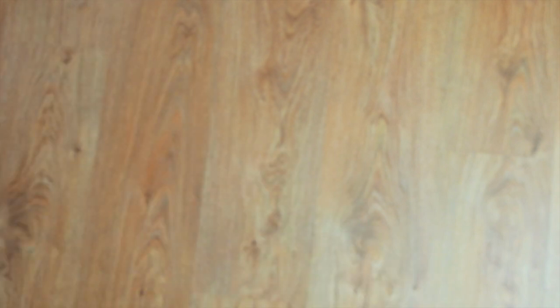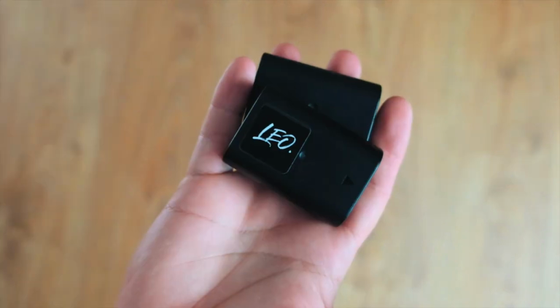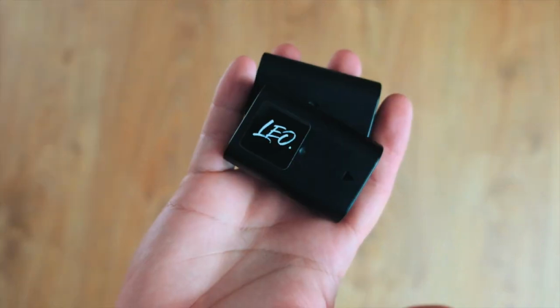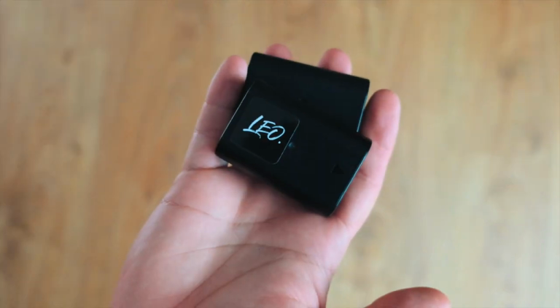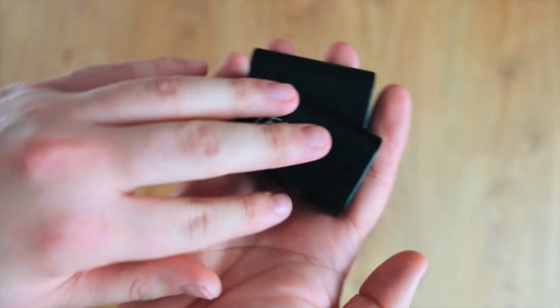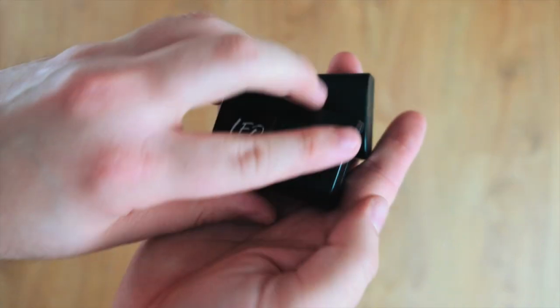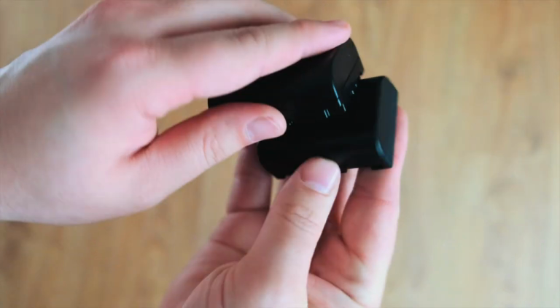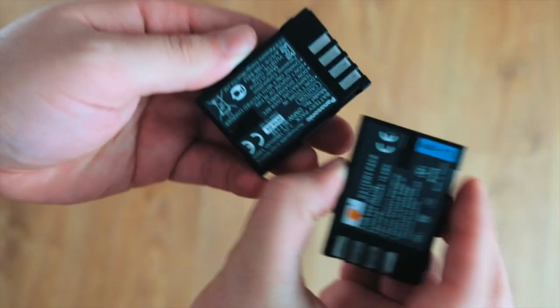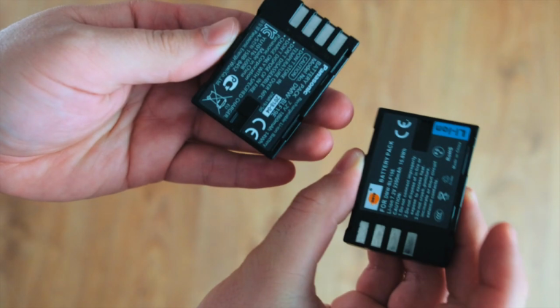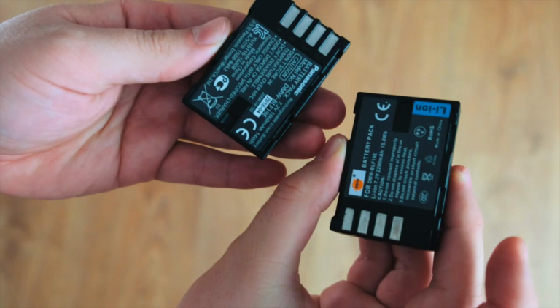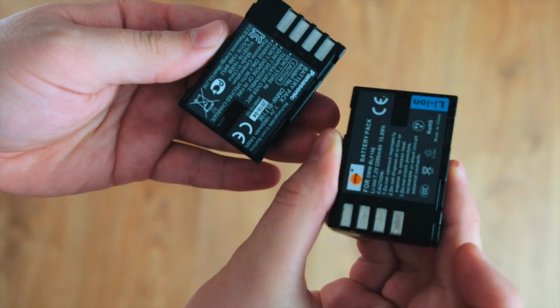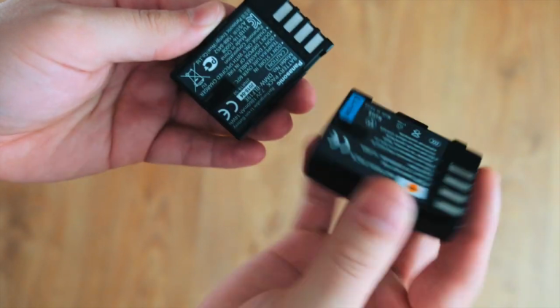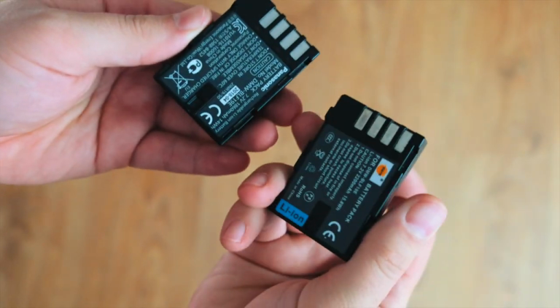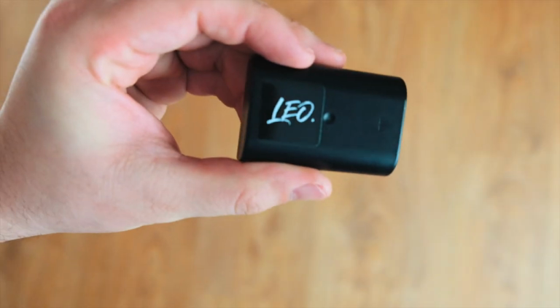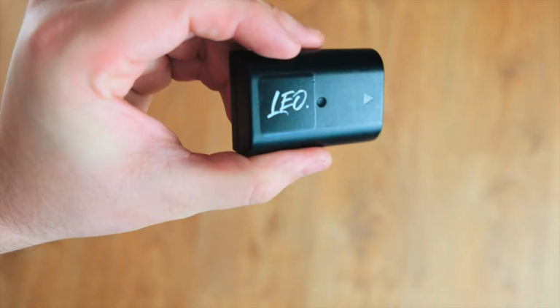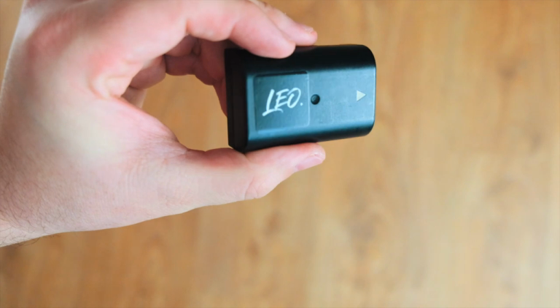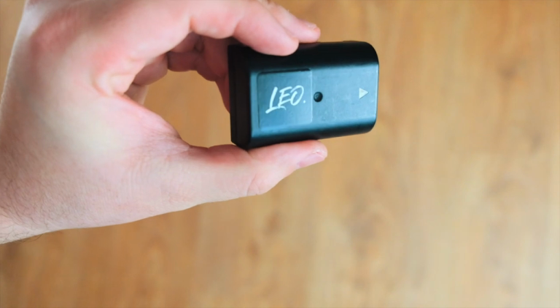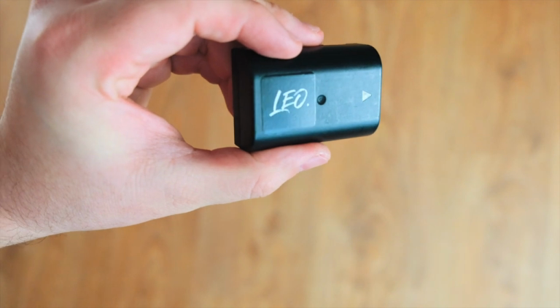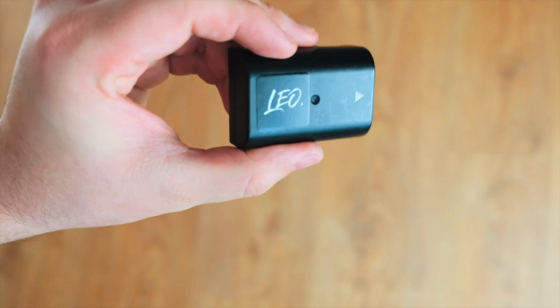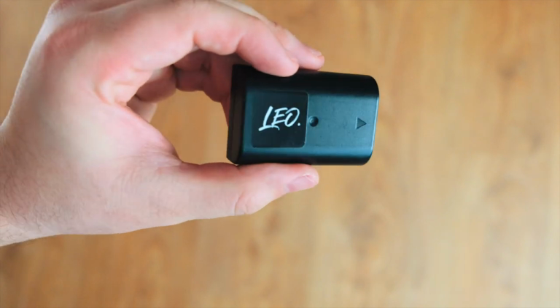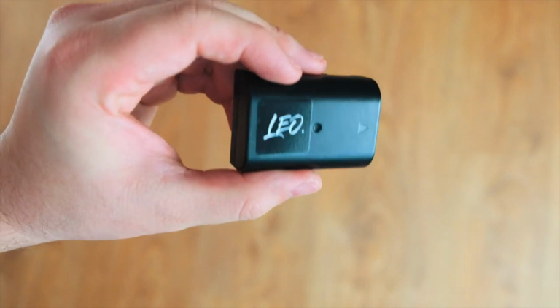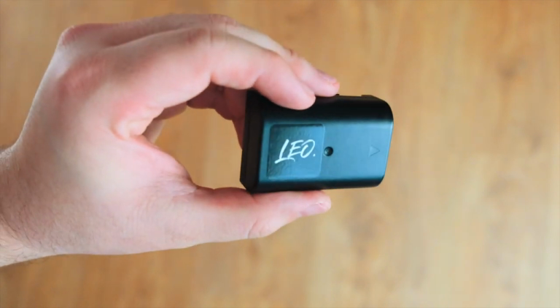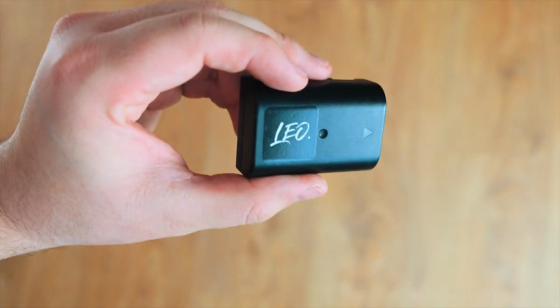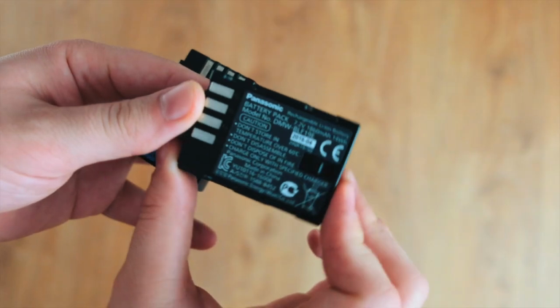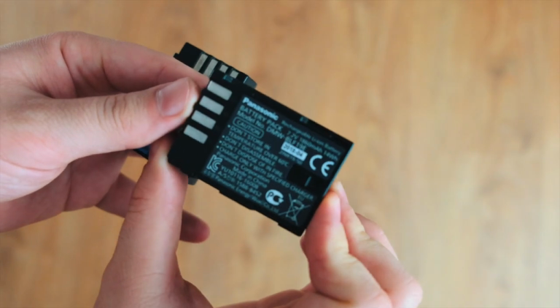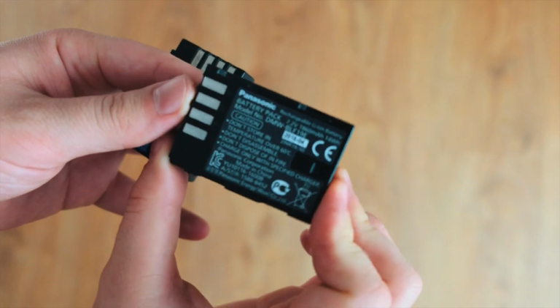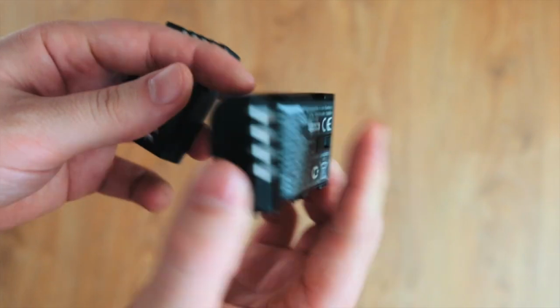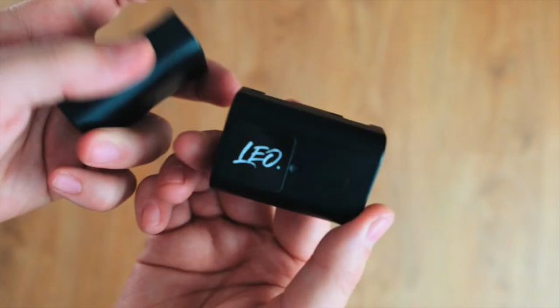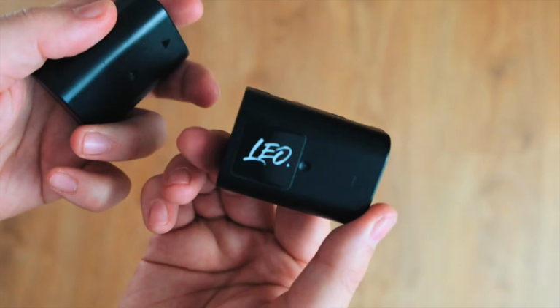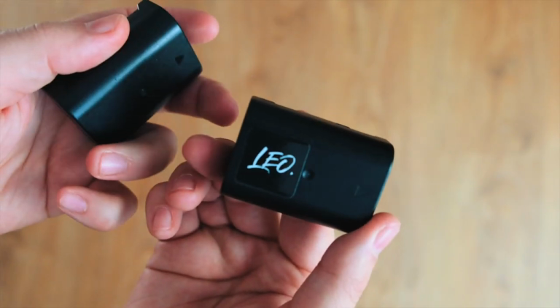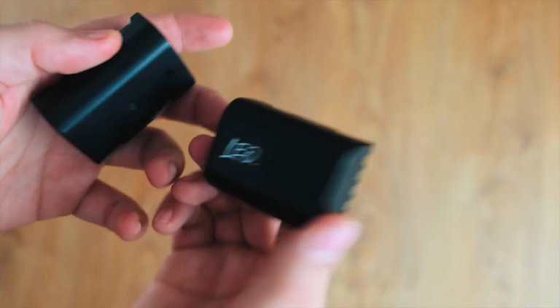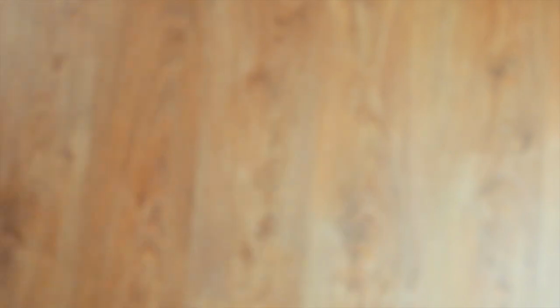When shooting all day, extra batteries are so important. As you can see on my batteries, I label them with my little logo just so I know they're mine when sharing with other videographers.